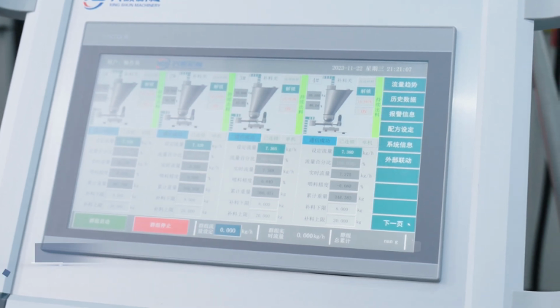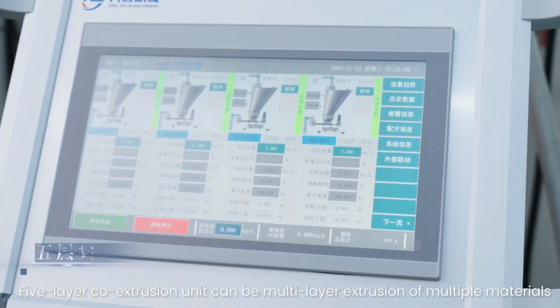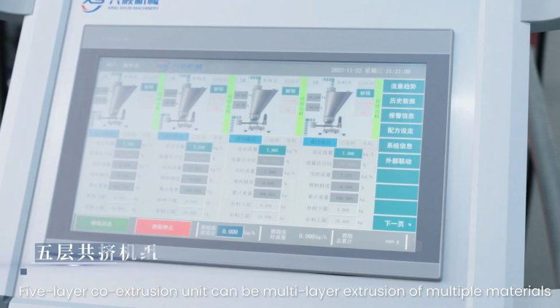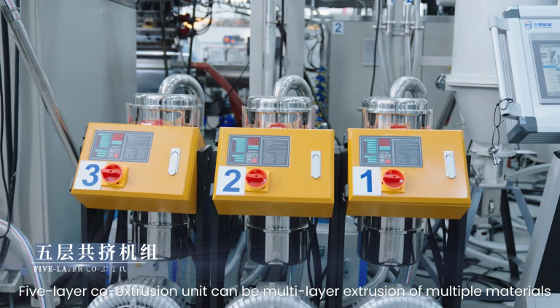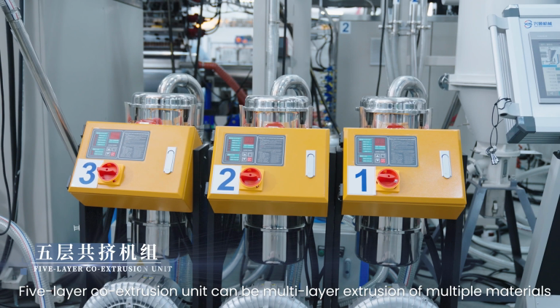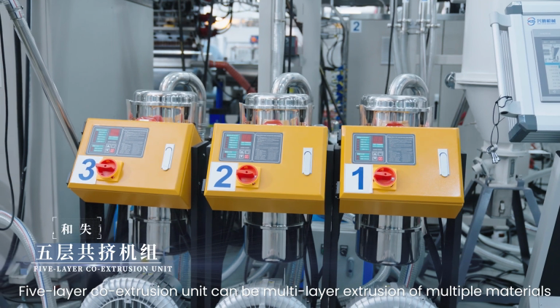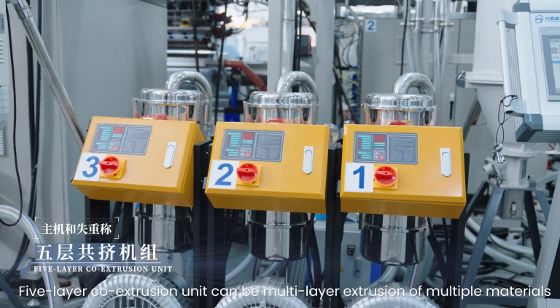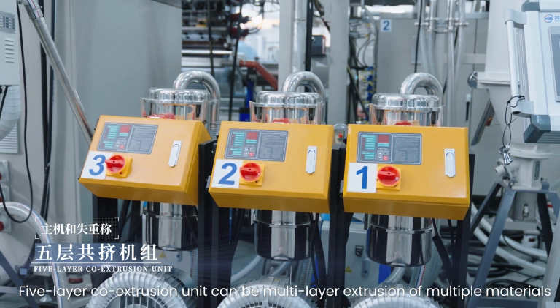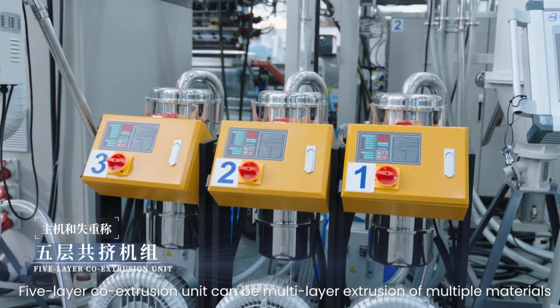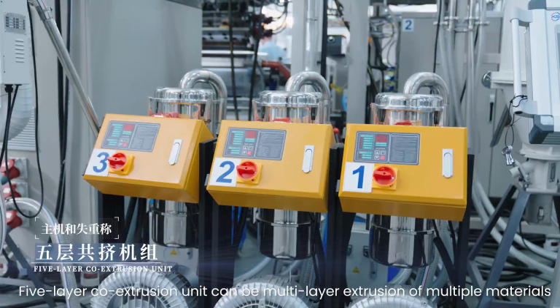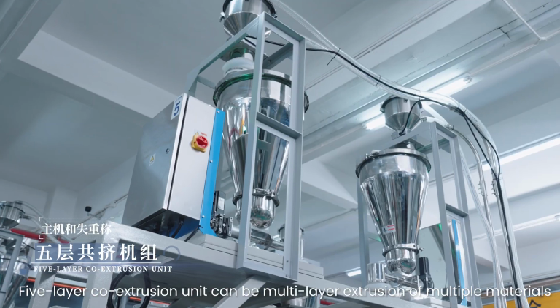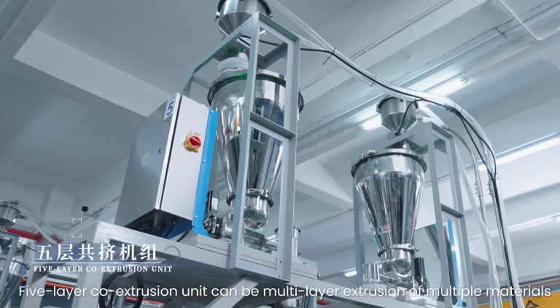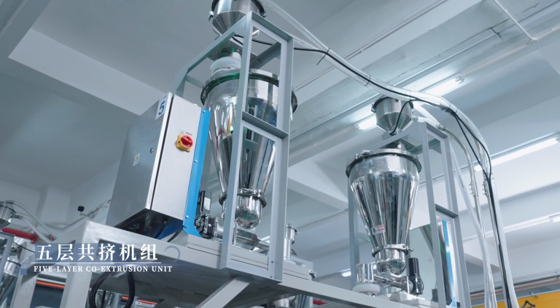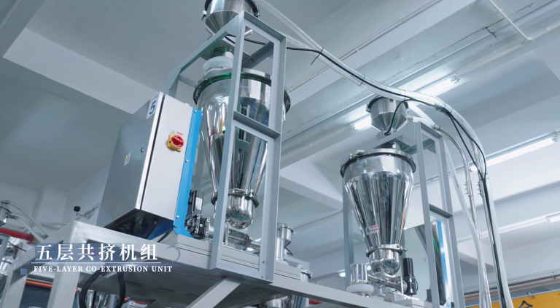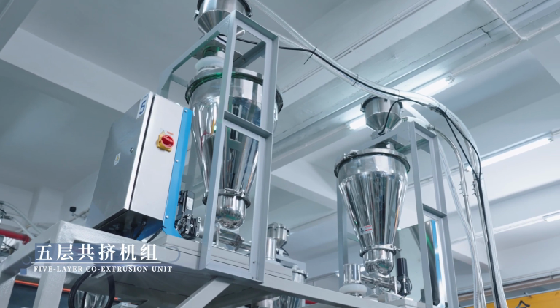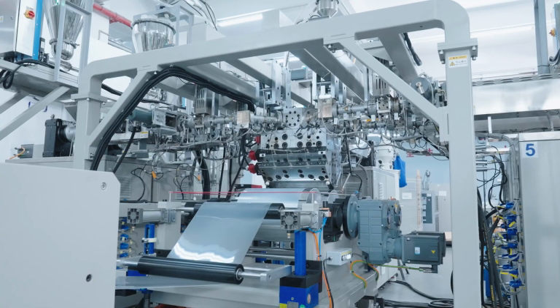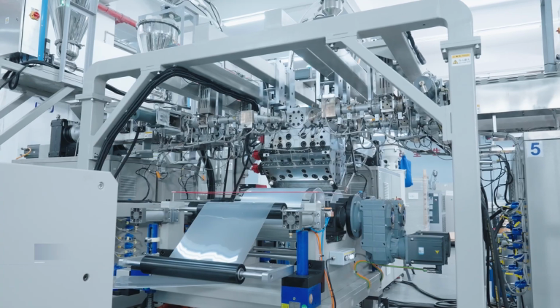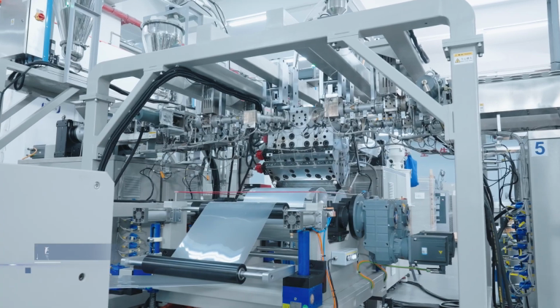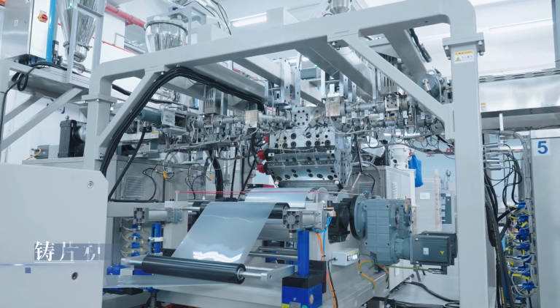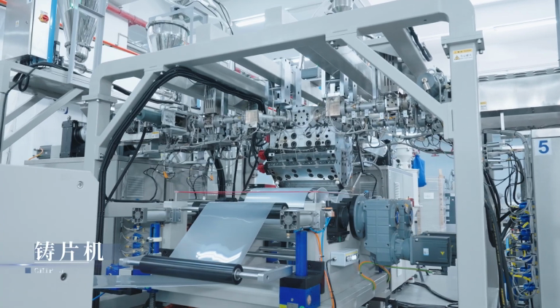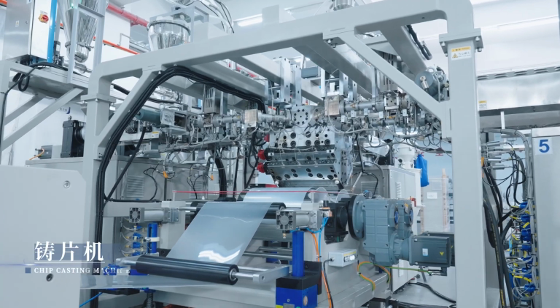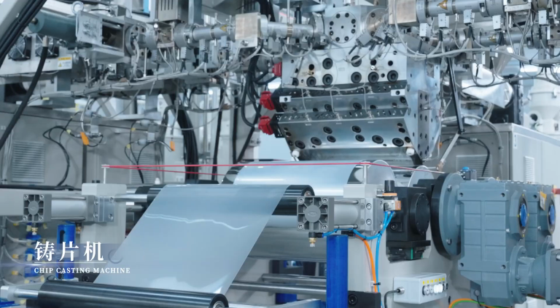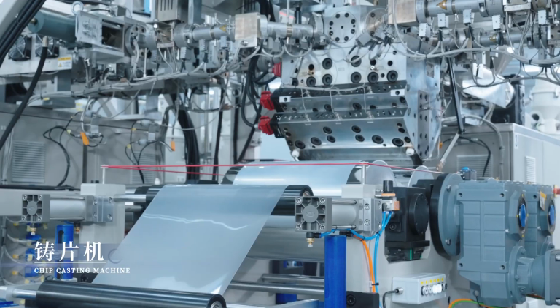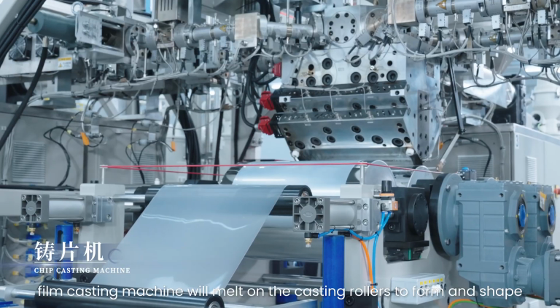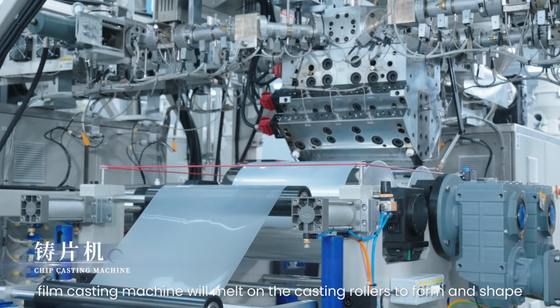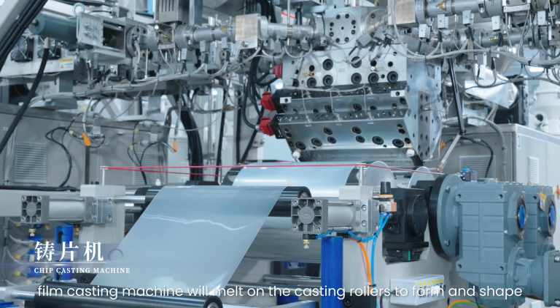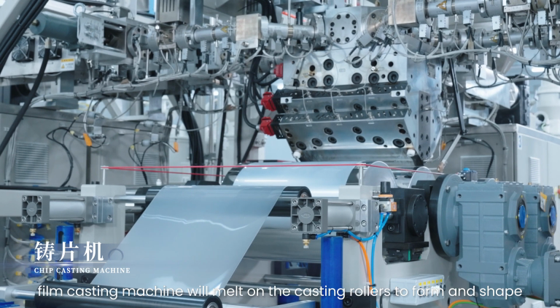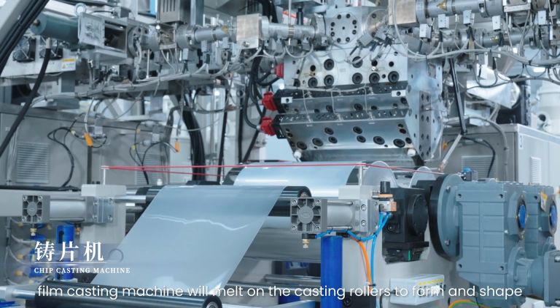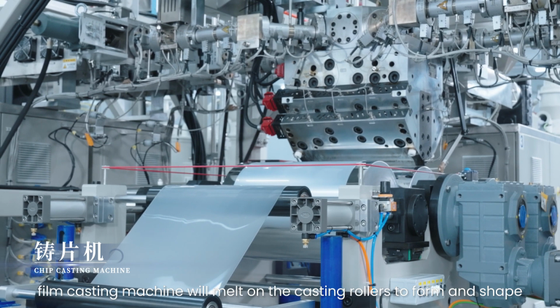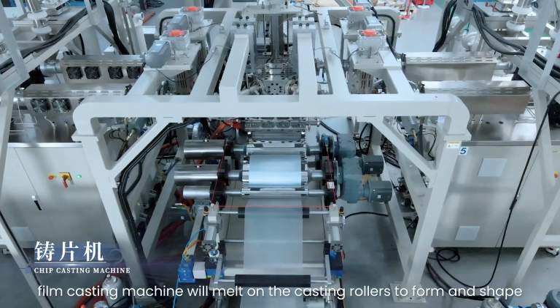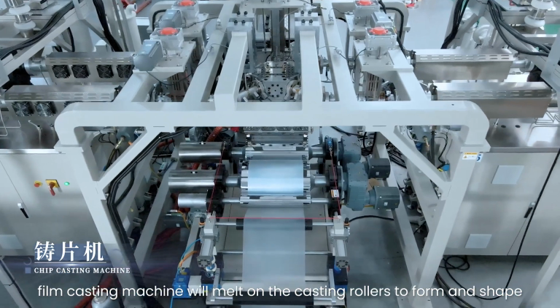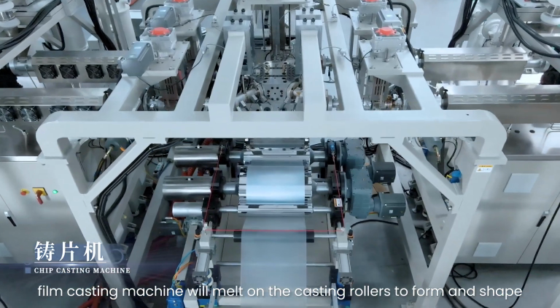The five-layer co-extrusion unit can perform multi-layer extrusion of multiple materials. The film casting machine will melt material on the casting rollers to form and shape.